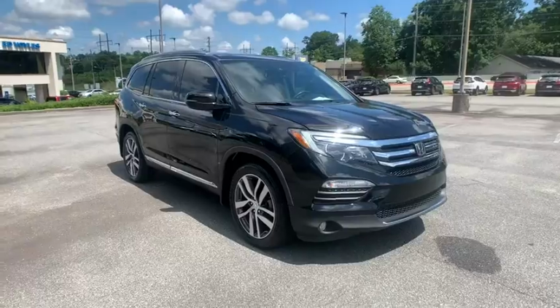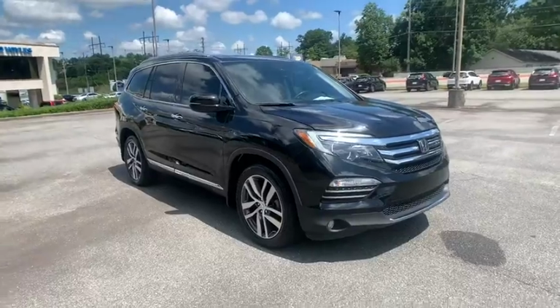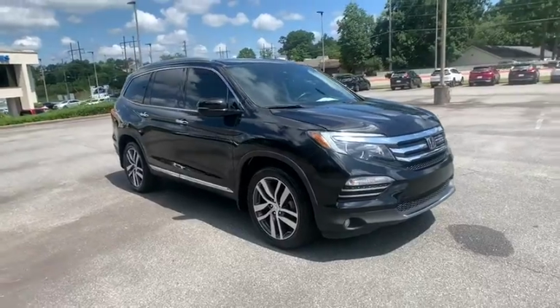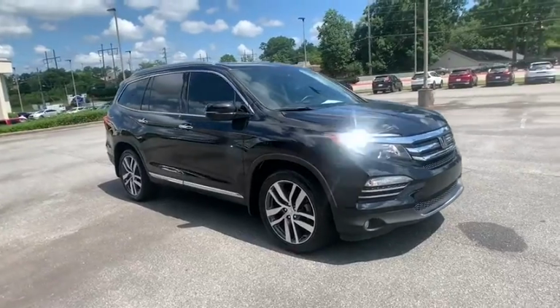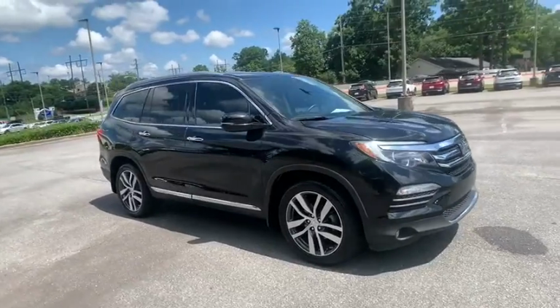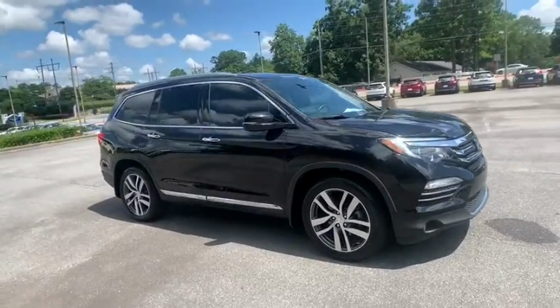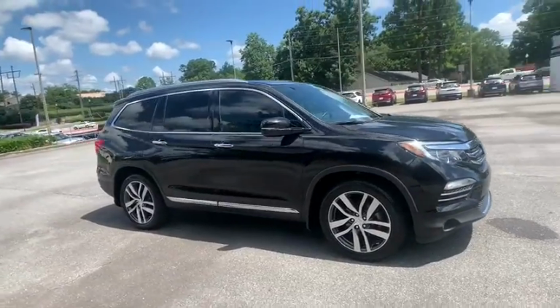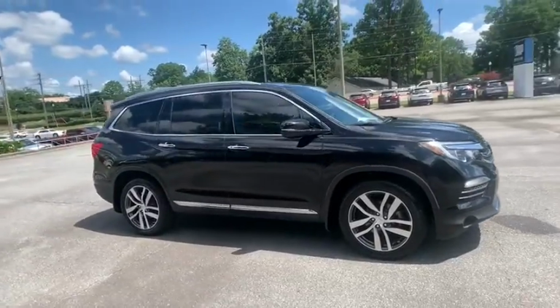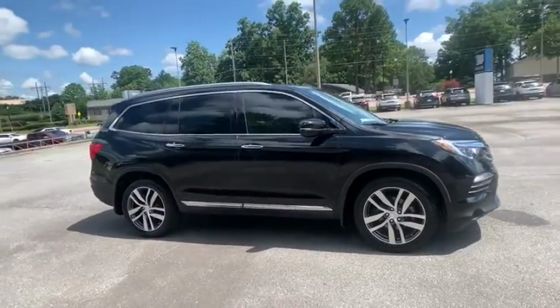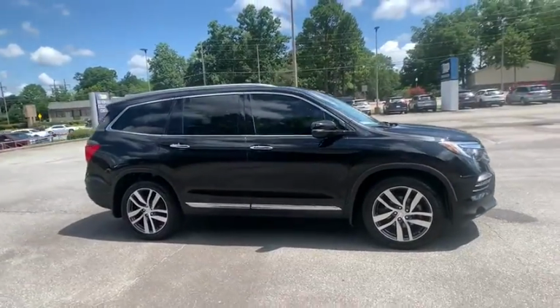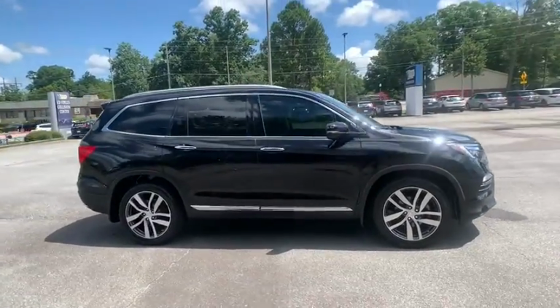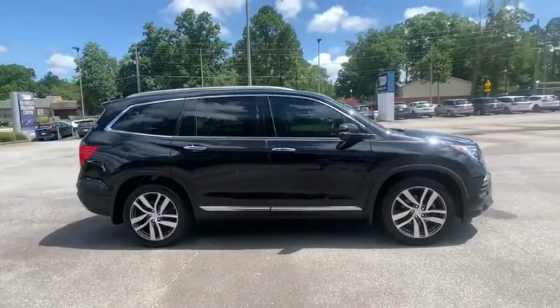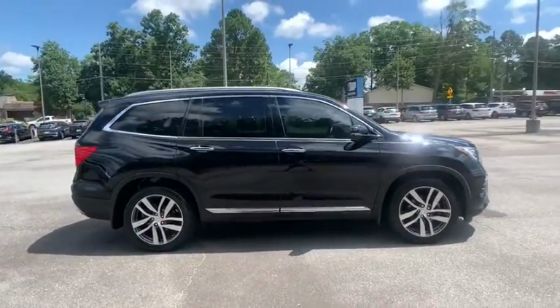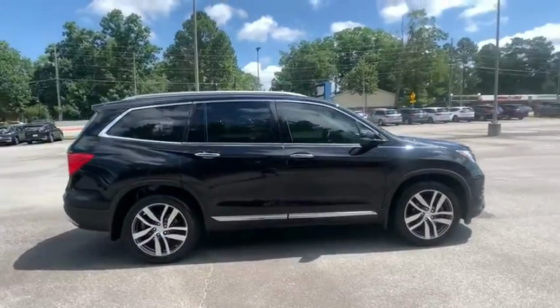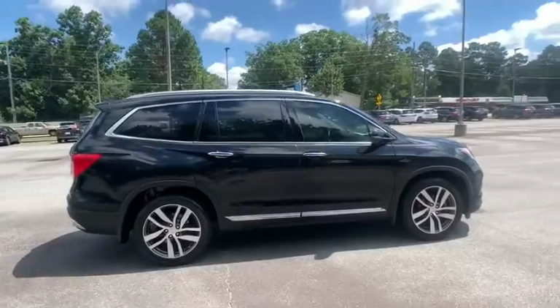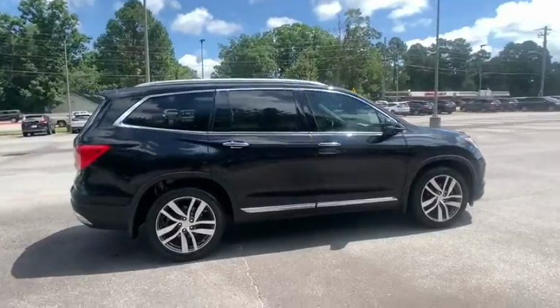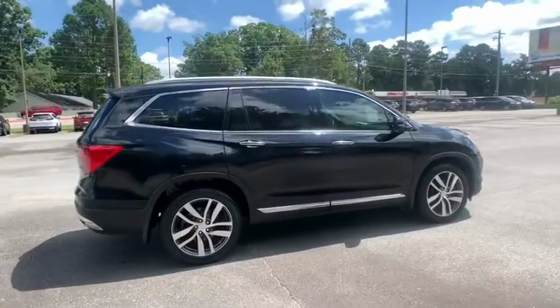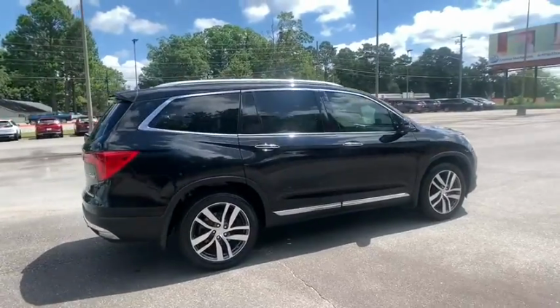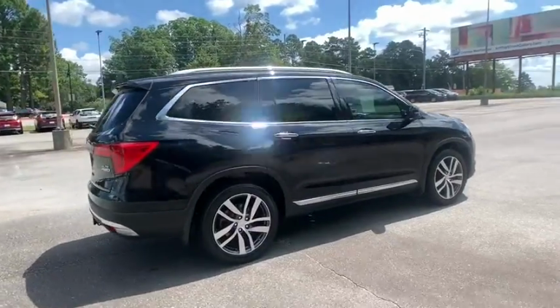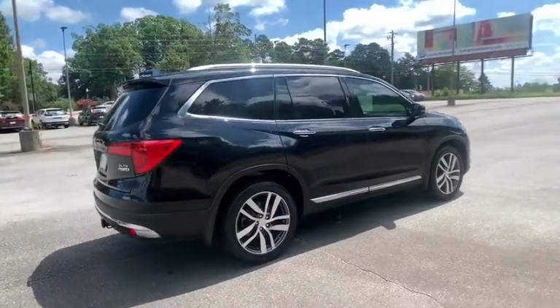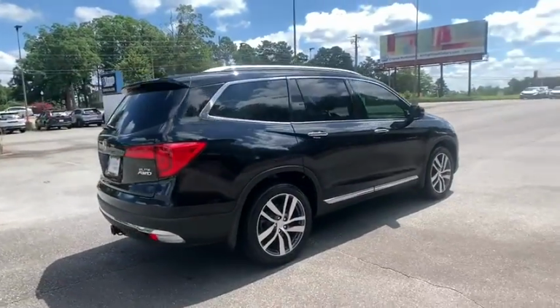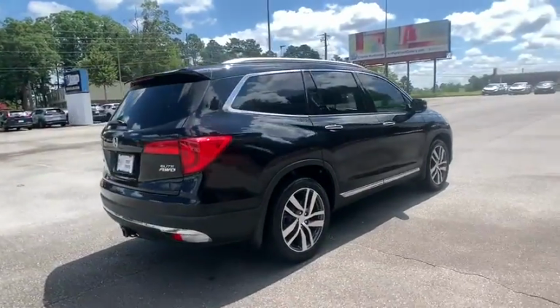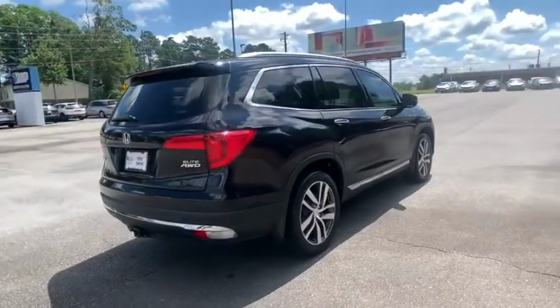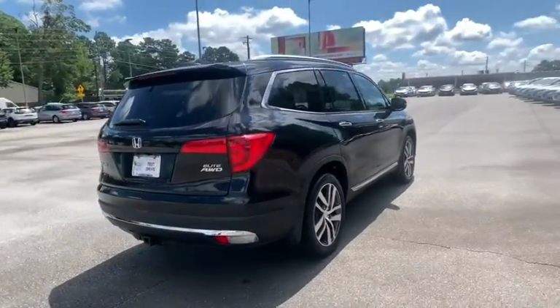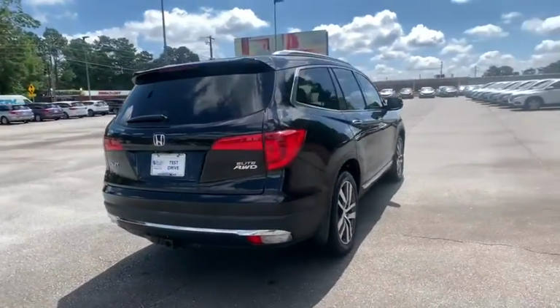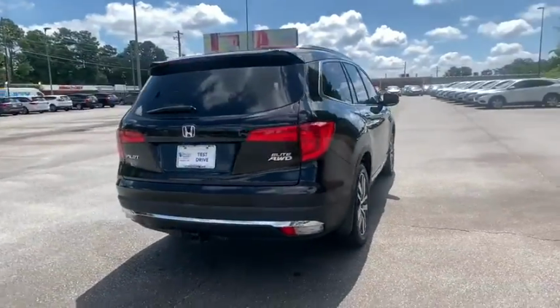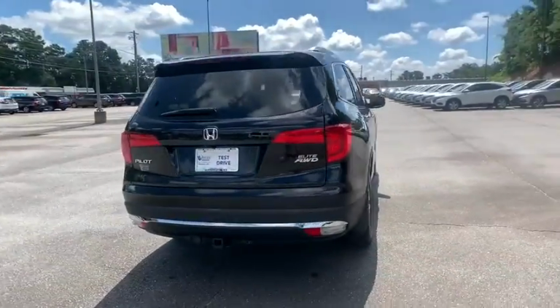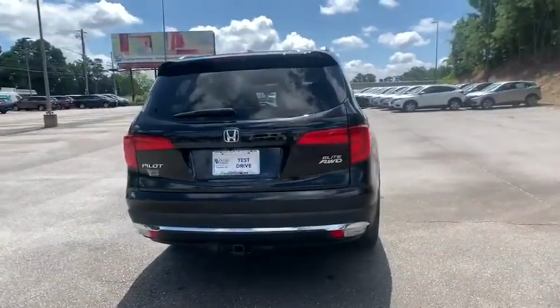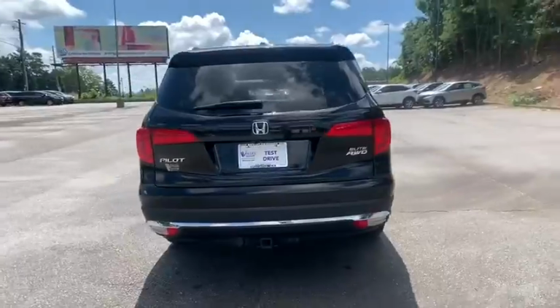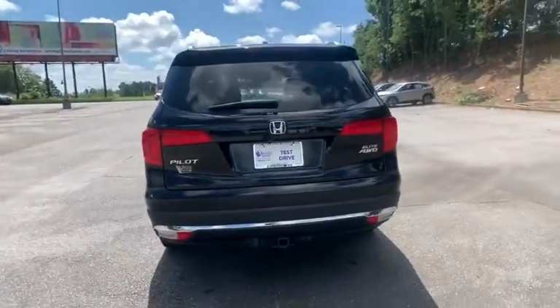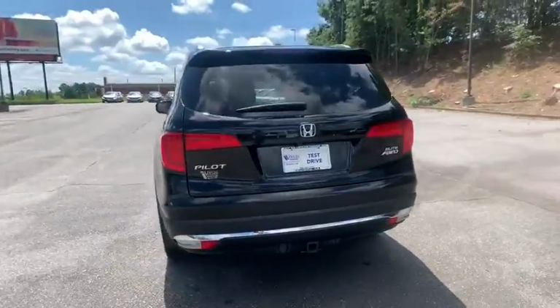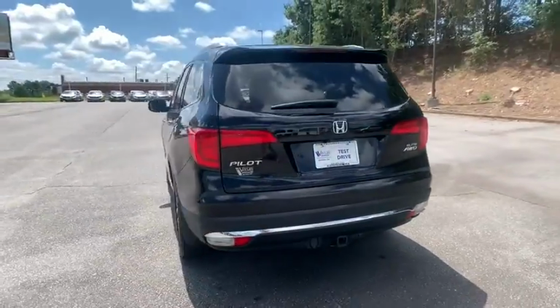Stop by and take a look at the 2016 Honda Pilot. Optimal utility. Indulgent interior. Powerful performer. You'll be ready for almost anything in the Honda Pilot.